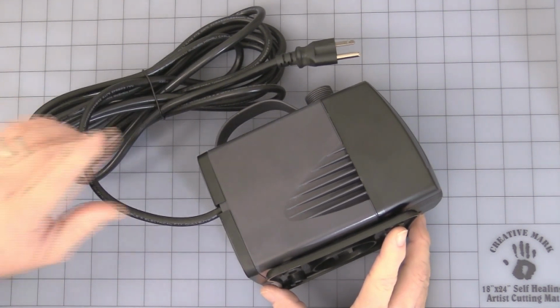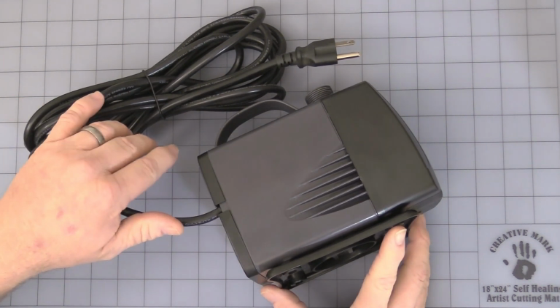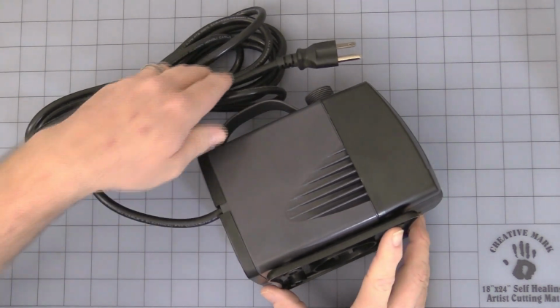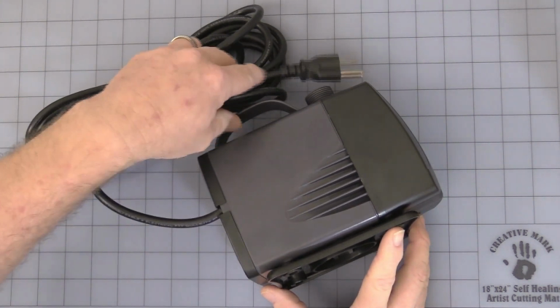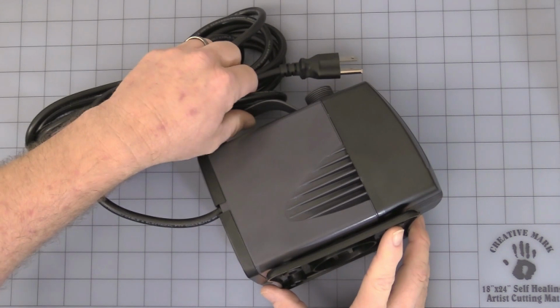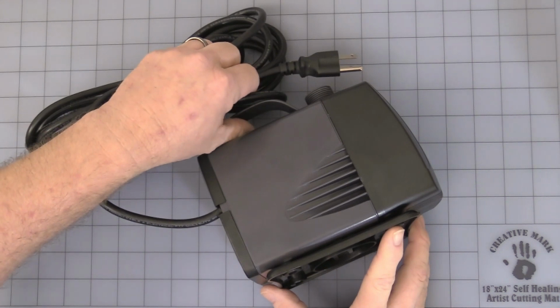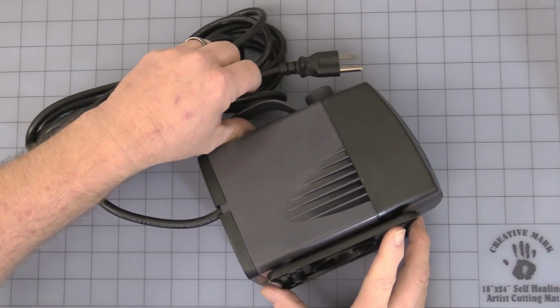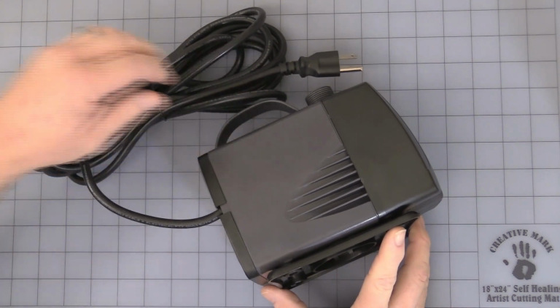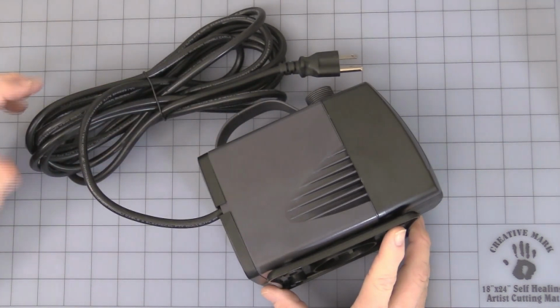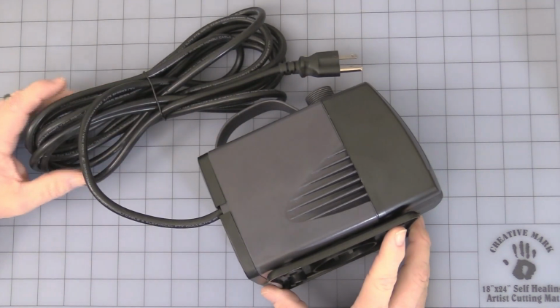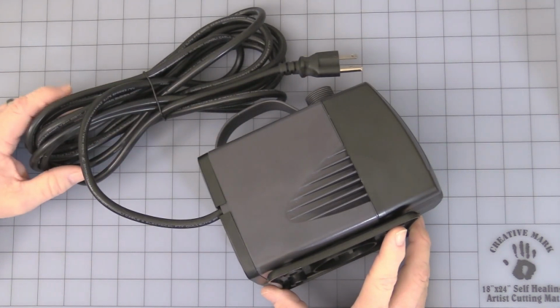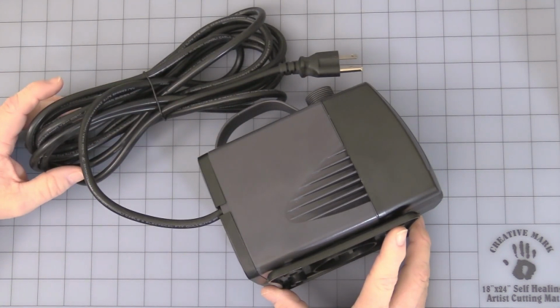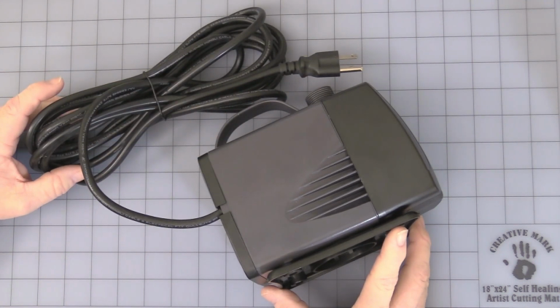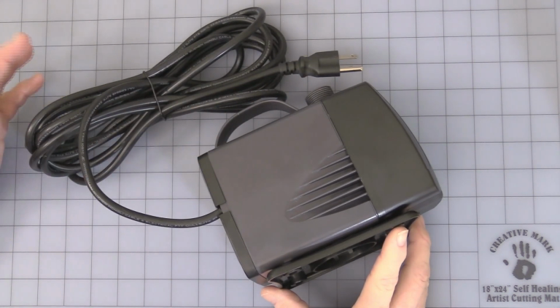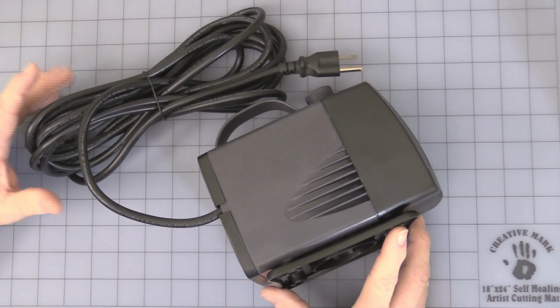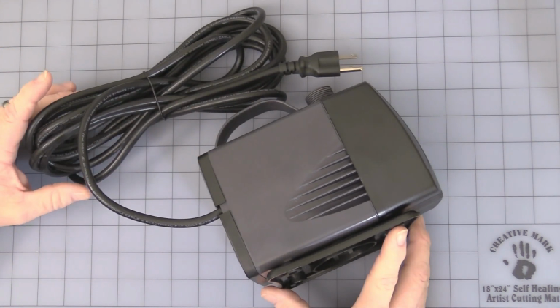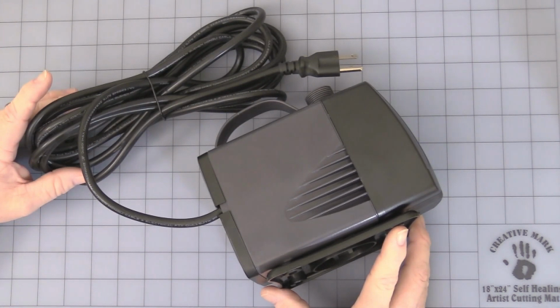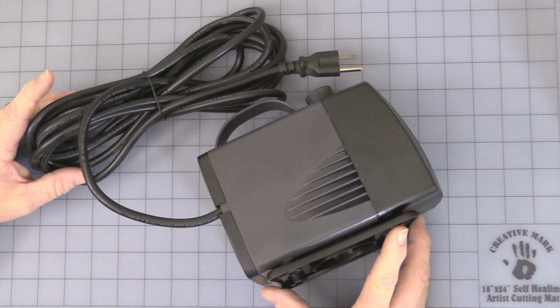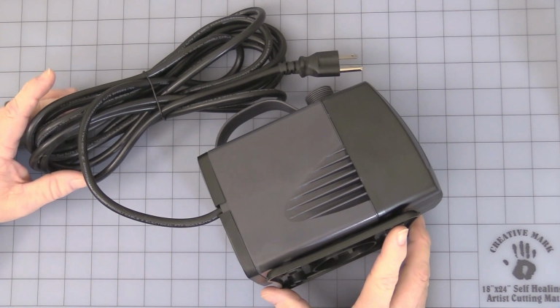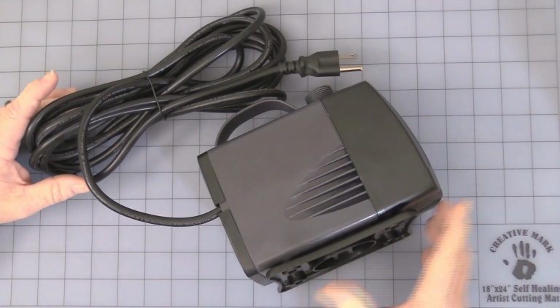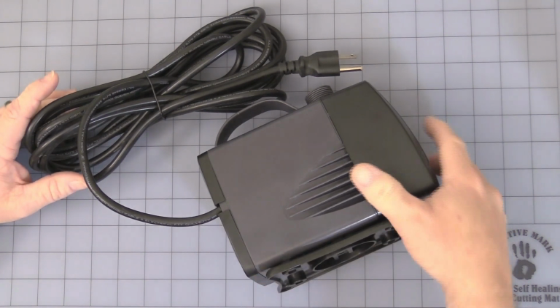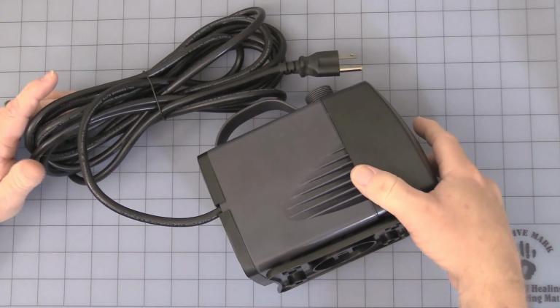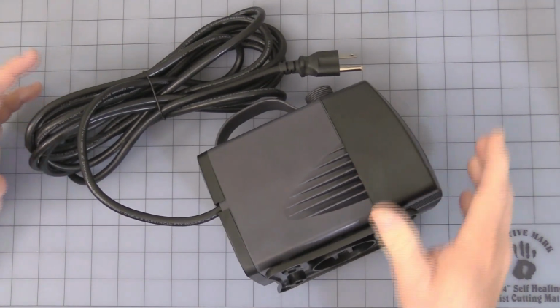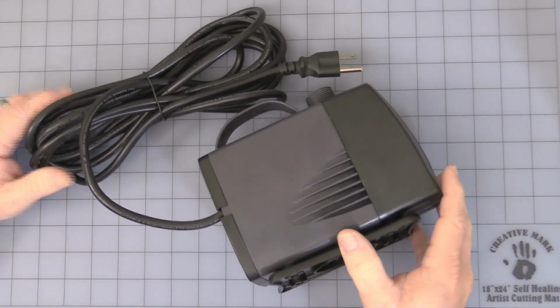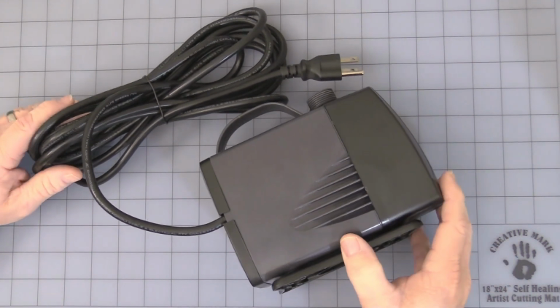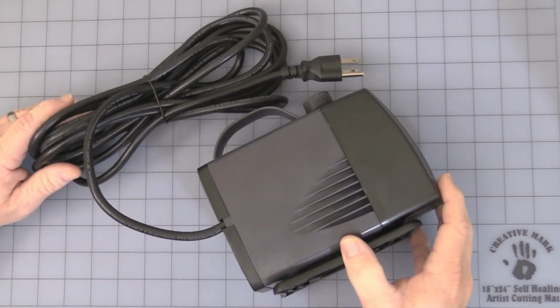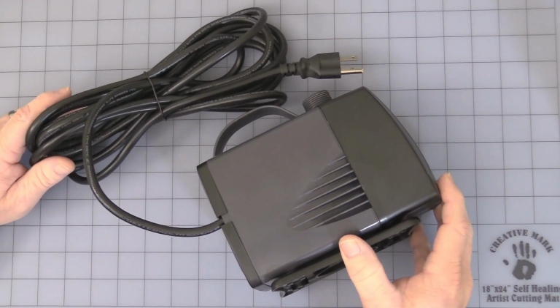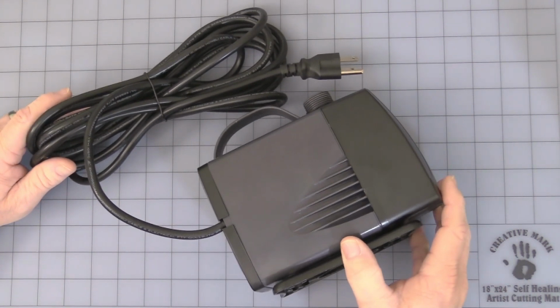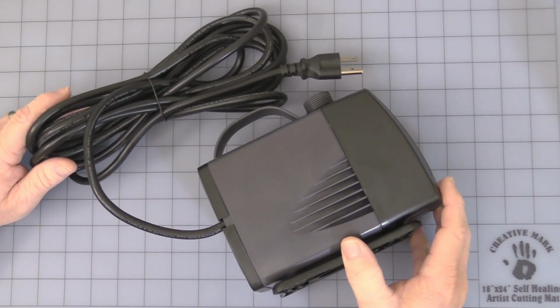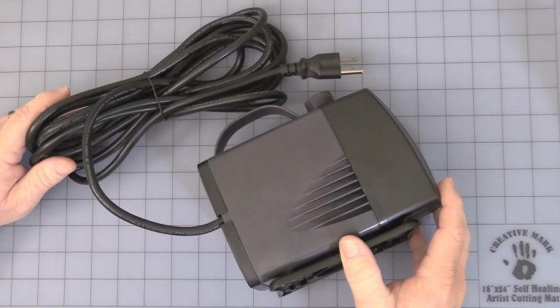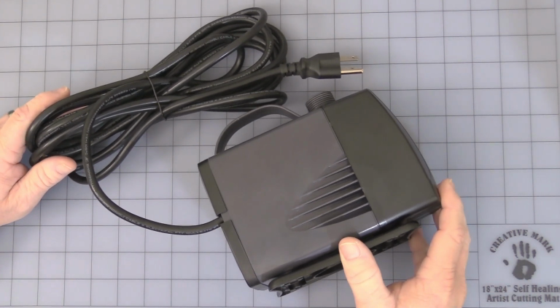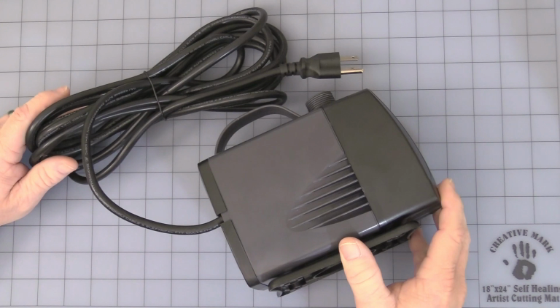It has a maximum head pressure of five meters, which is about 15 feet. We'll make a video showing it running outside just to give you an idea of that.